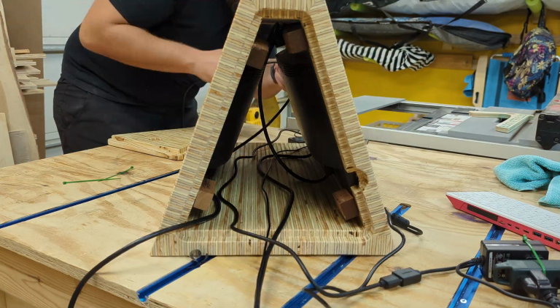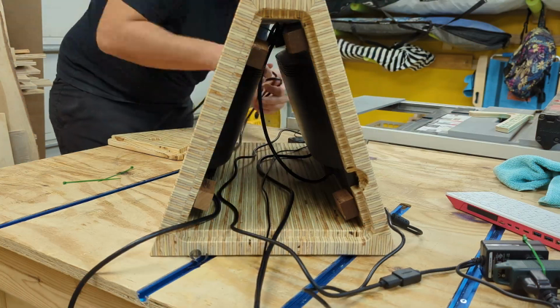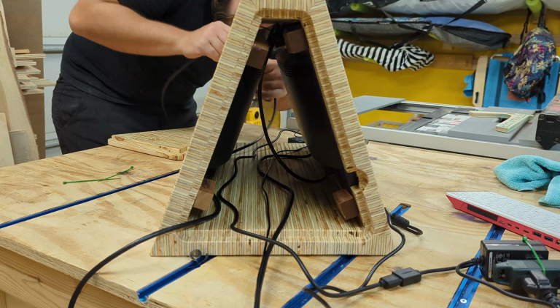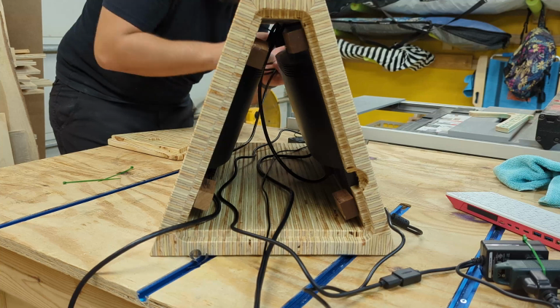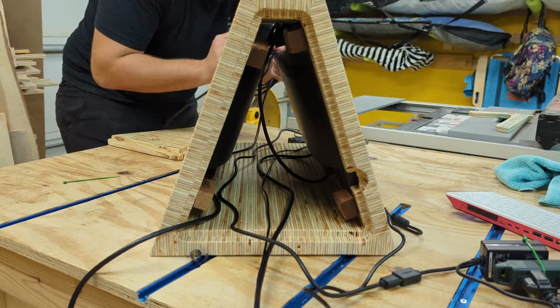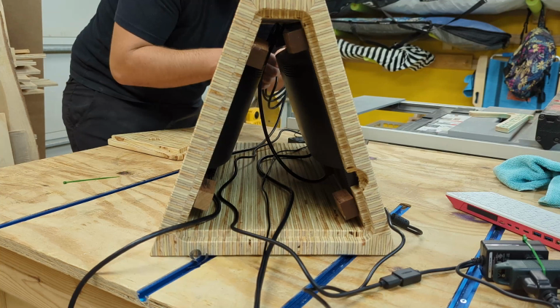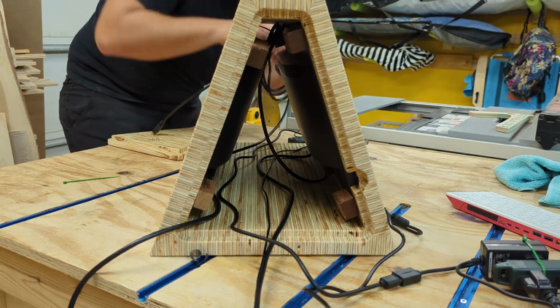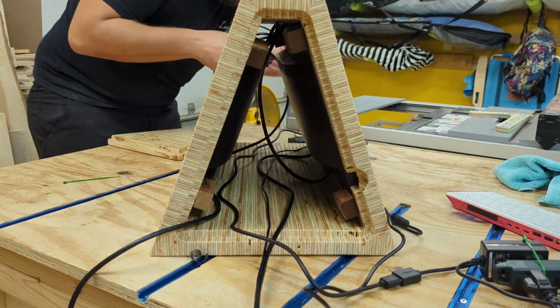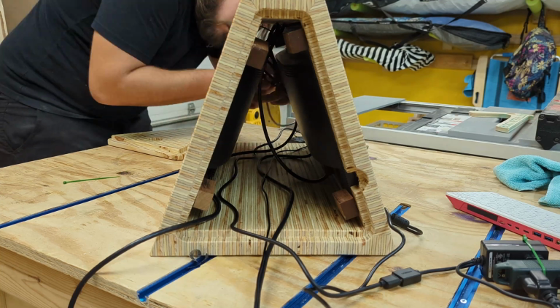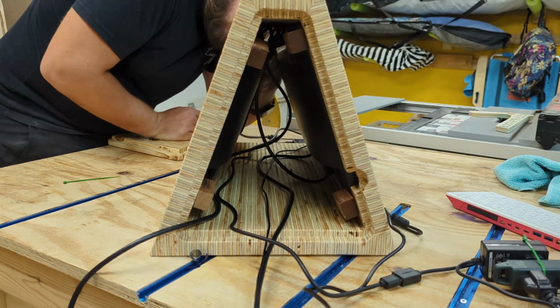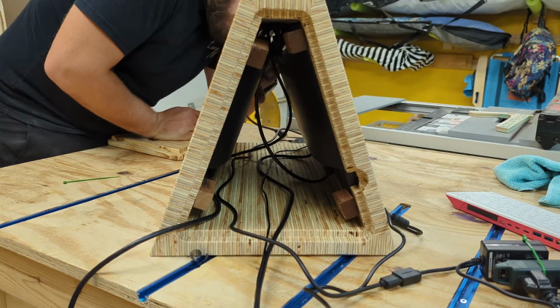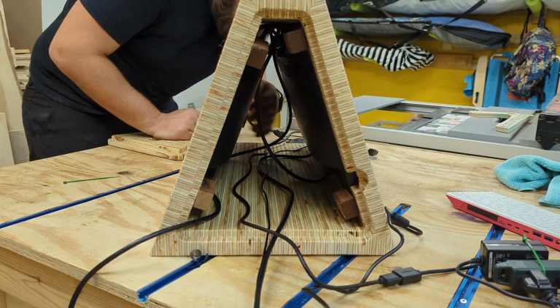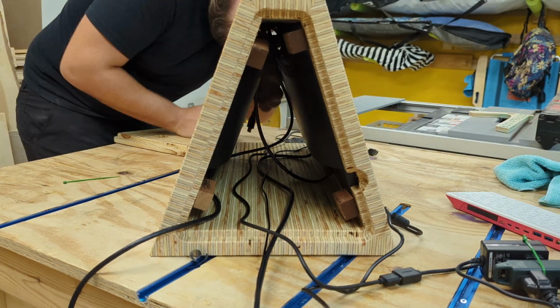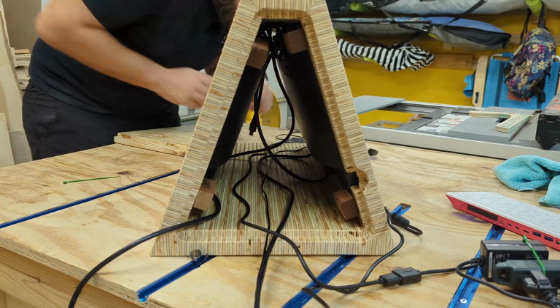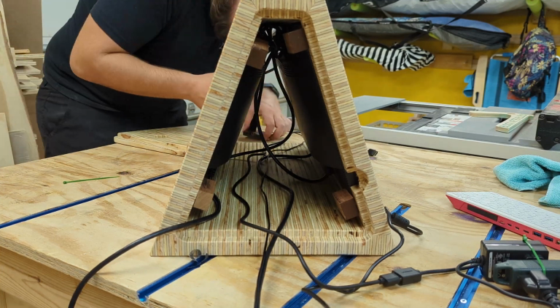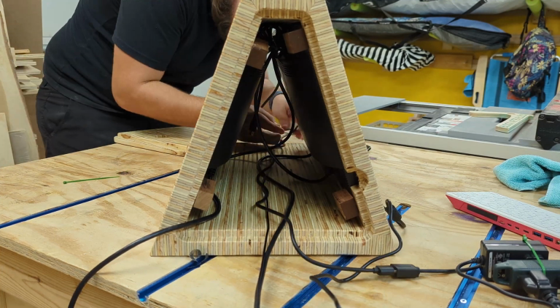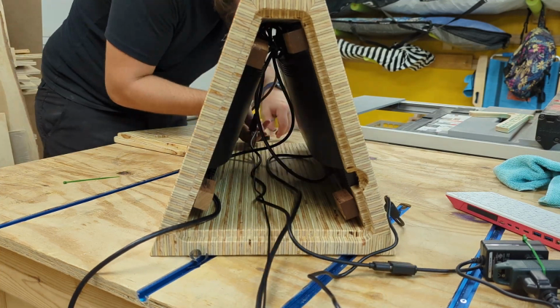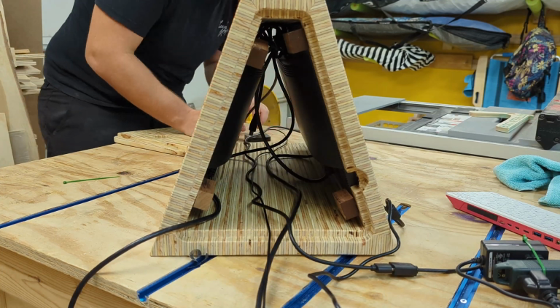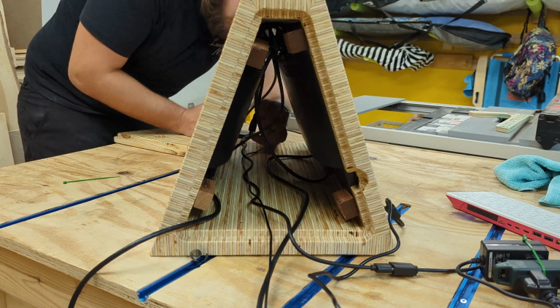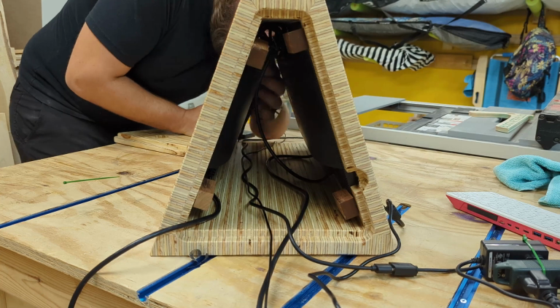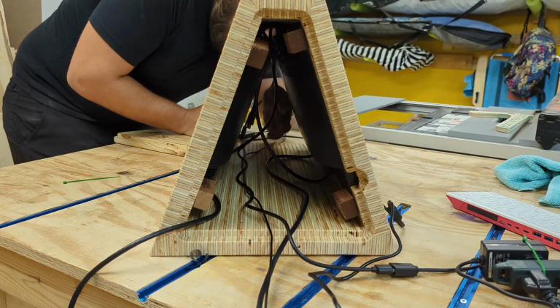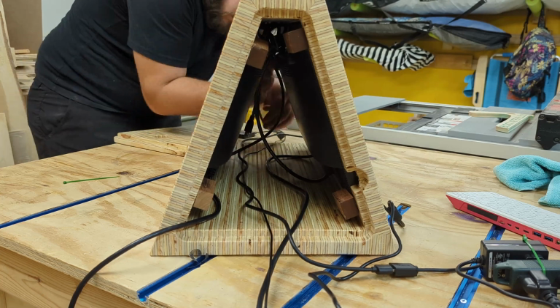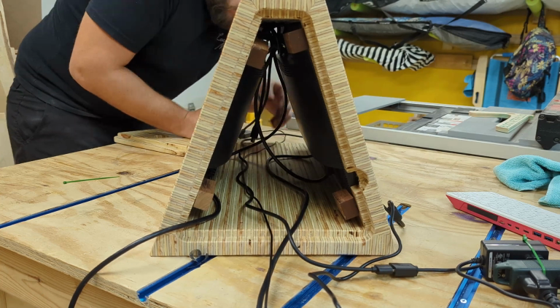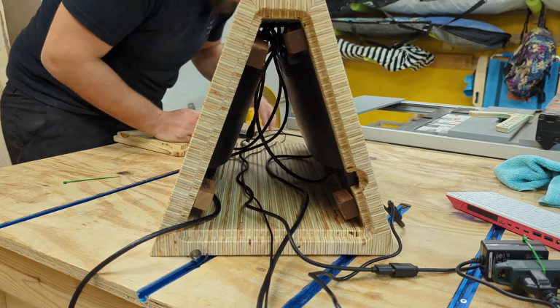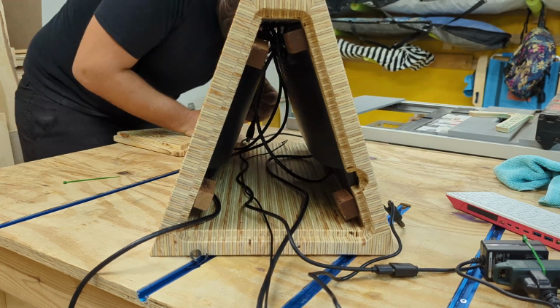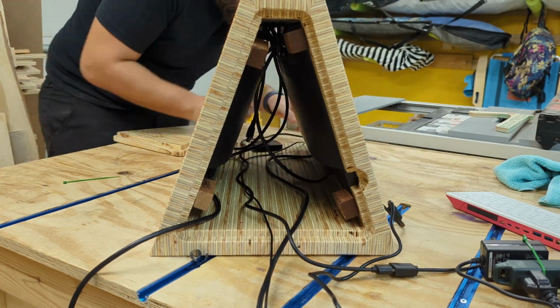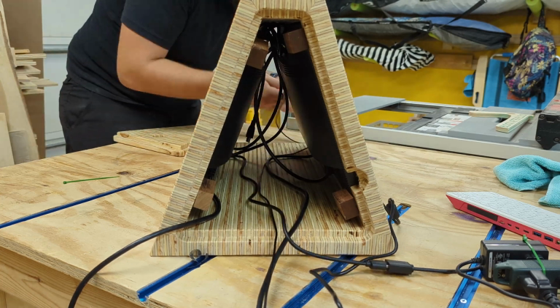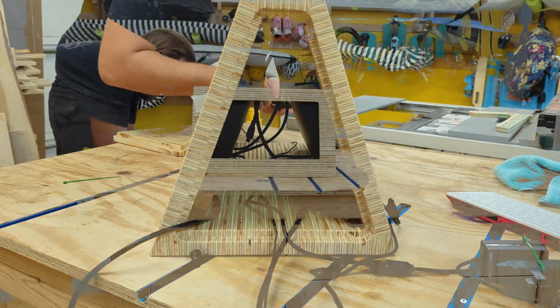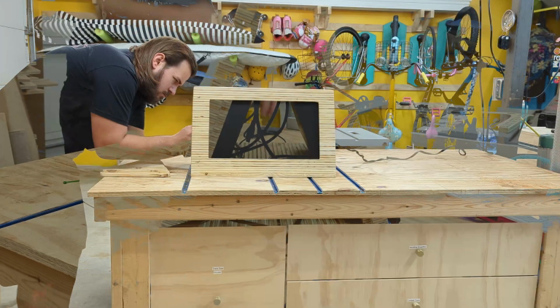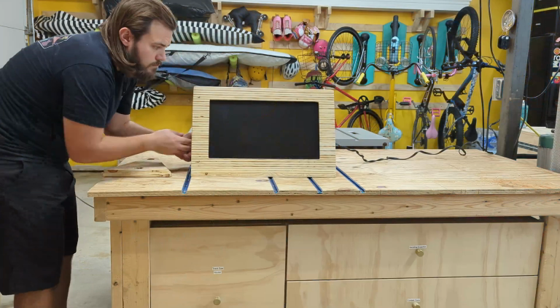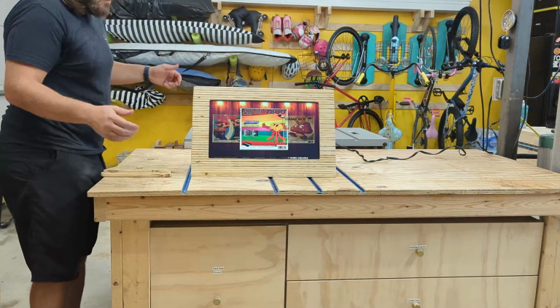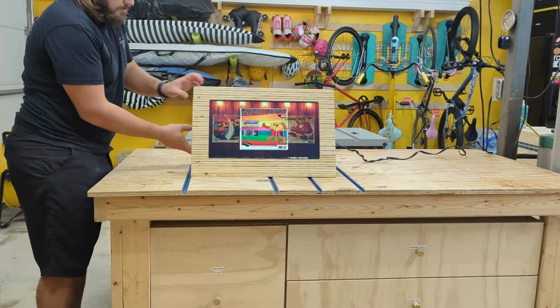It felt really good for it to turn on and work like it was supposed to on the first try — that doesn't normally happen for me. So just a little bit of cable management here and we were ready to go.